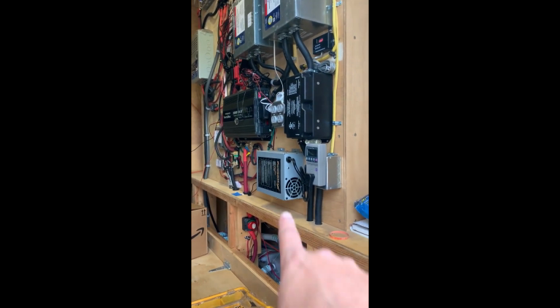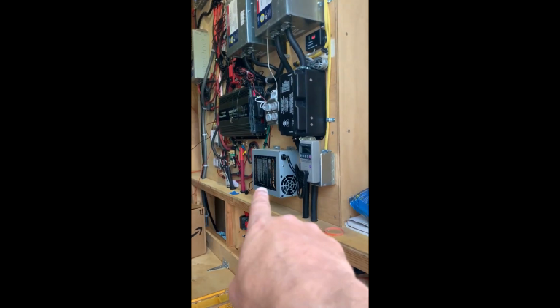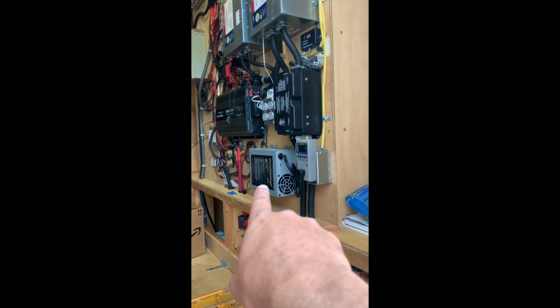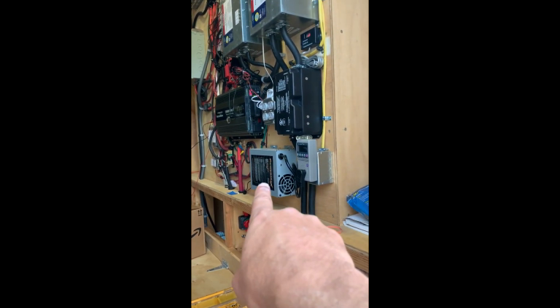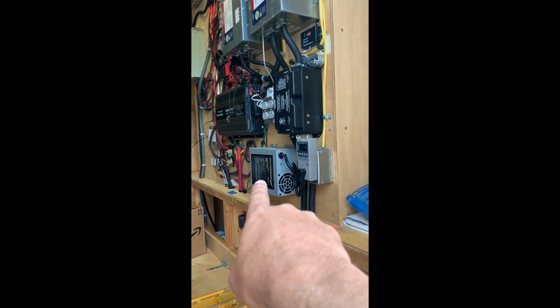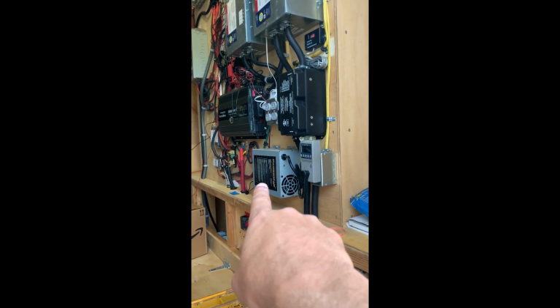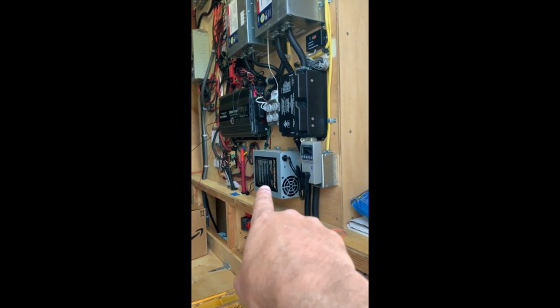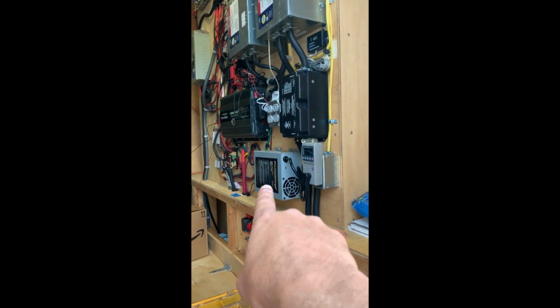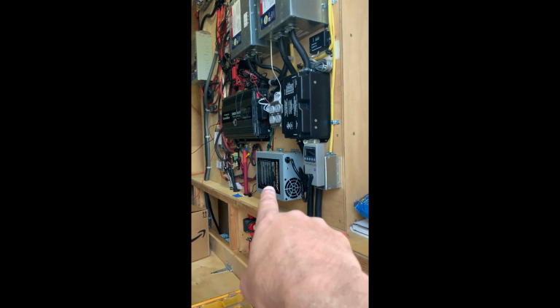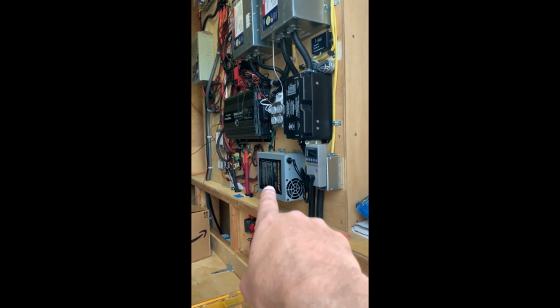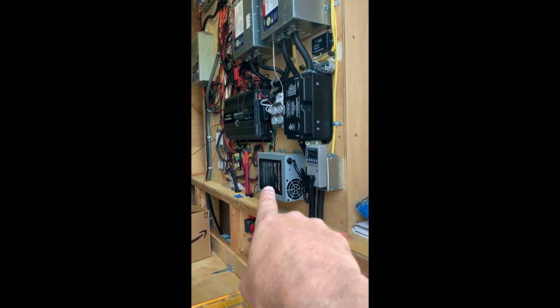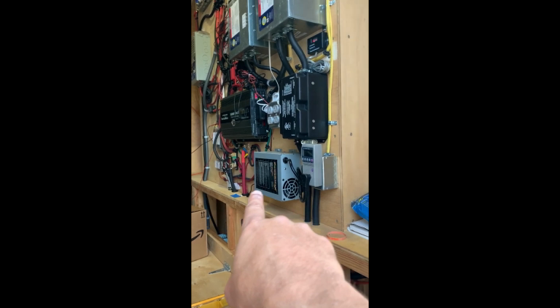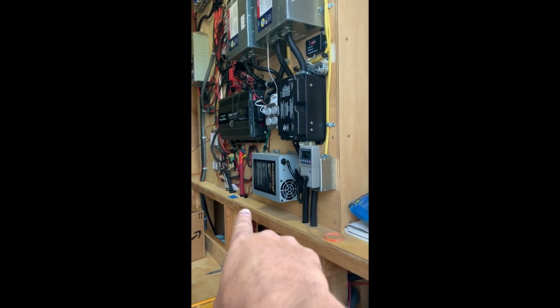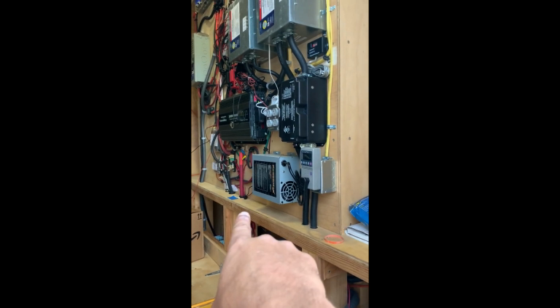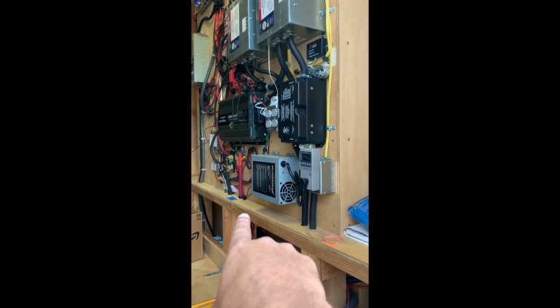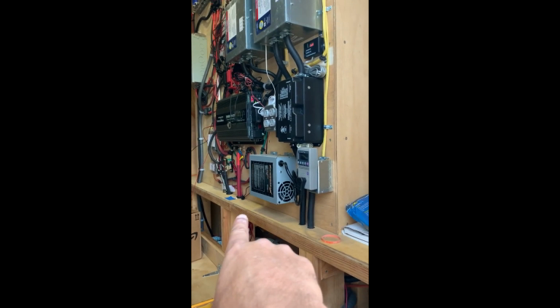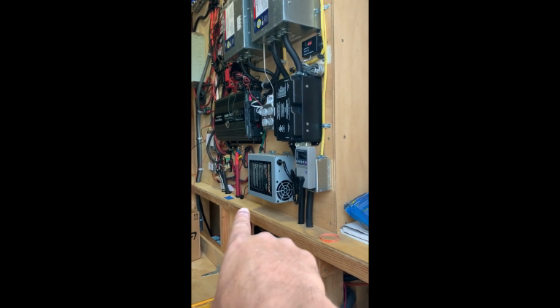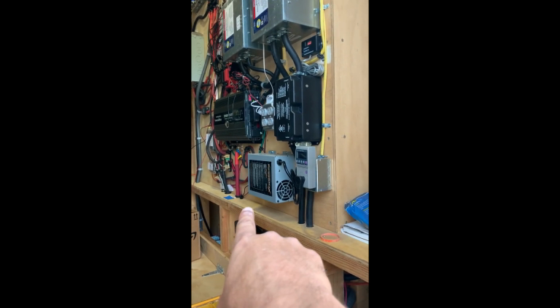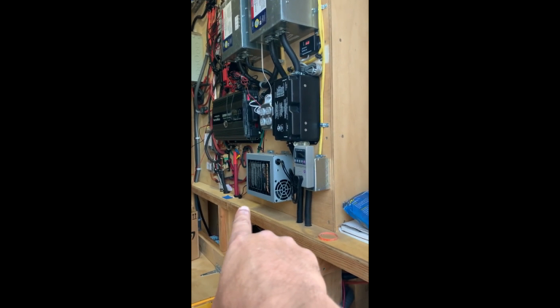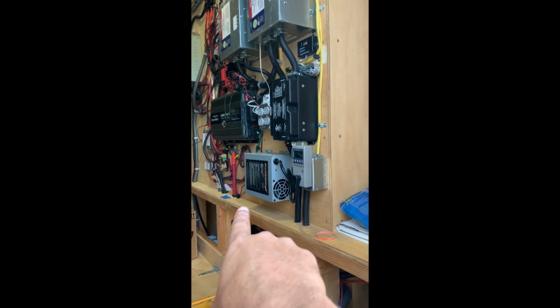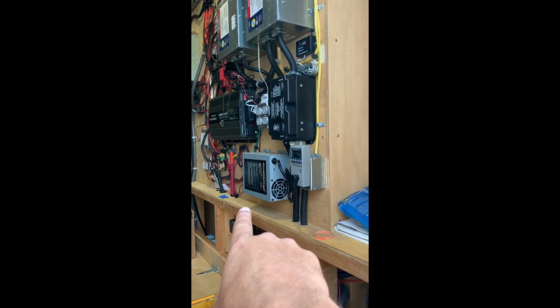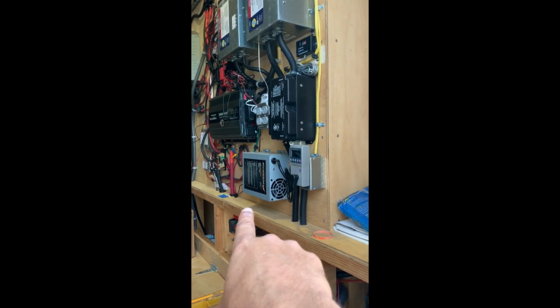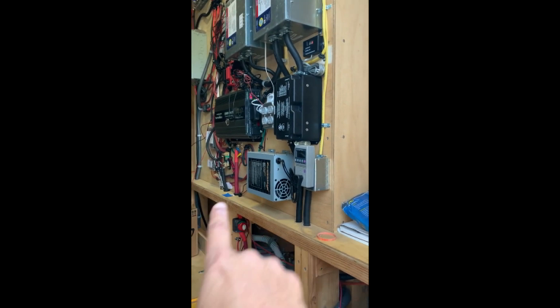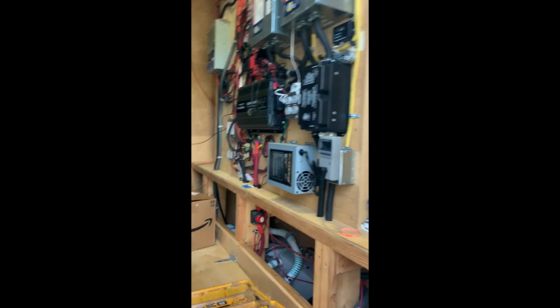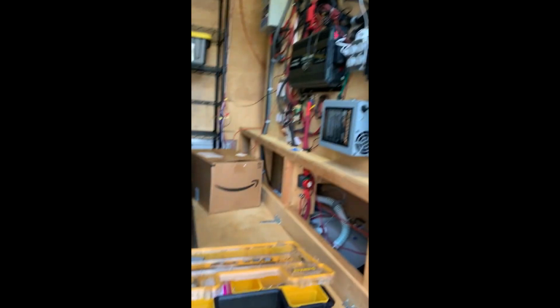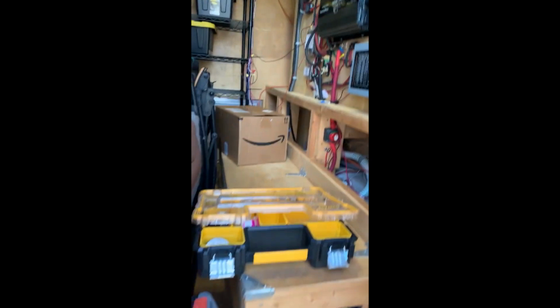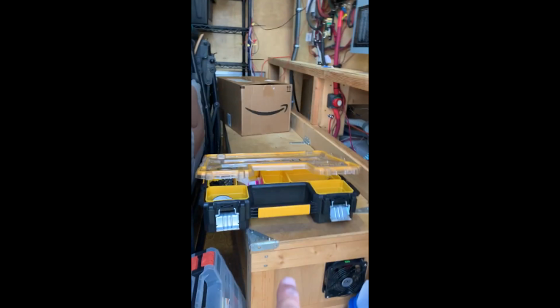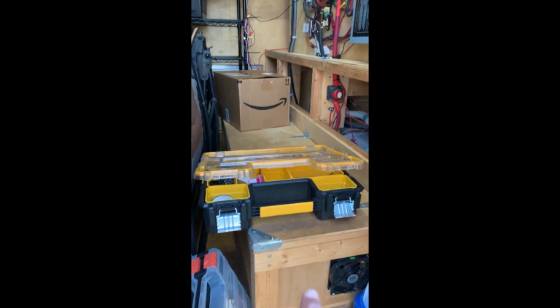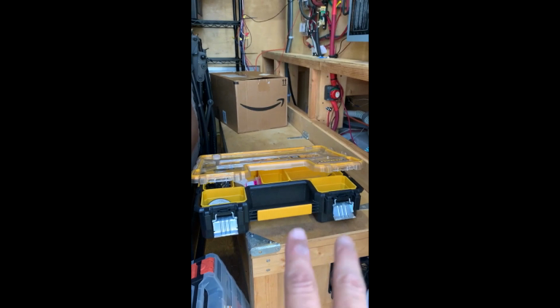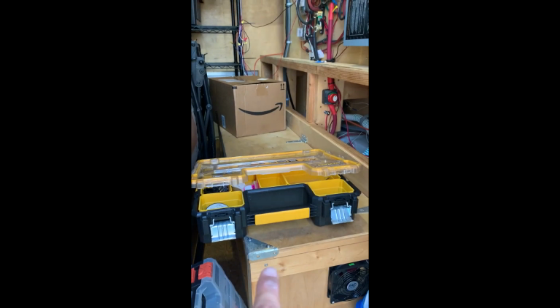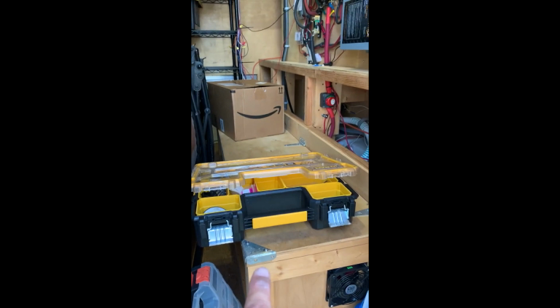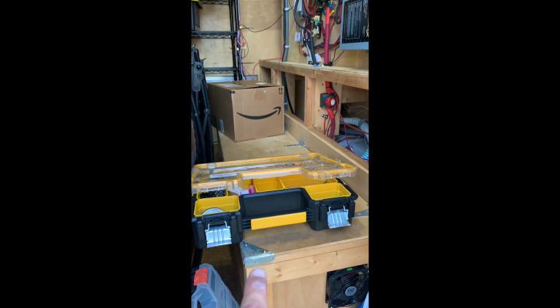I've got my 100 amp converter that keeps my batteries charged. In this box are my 10 batteries.